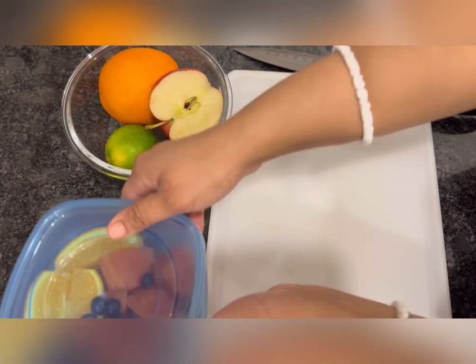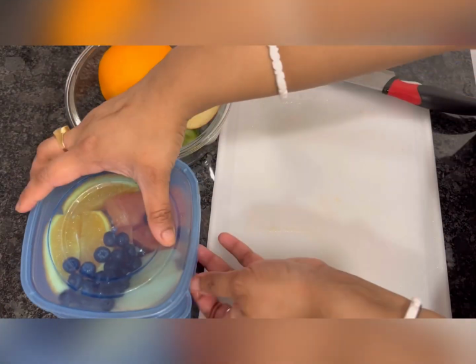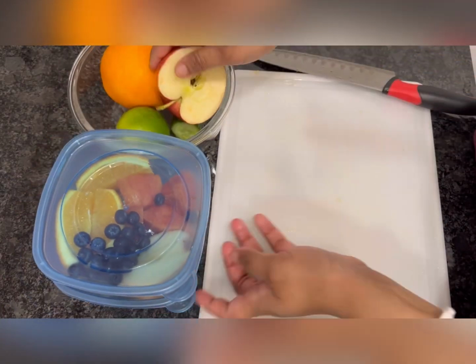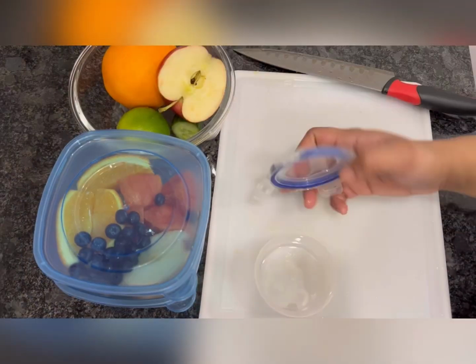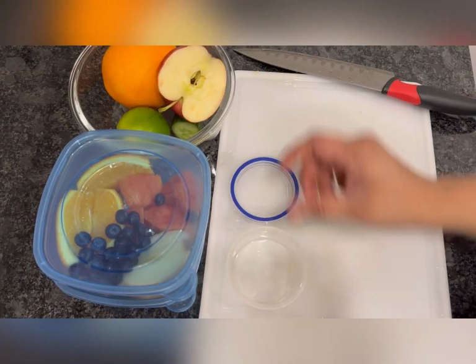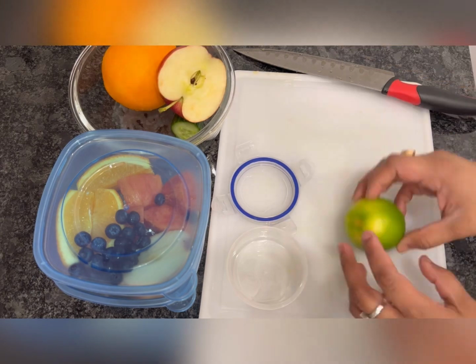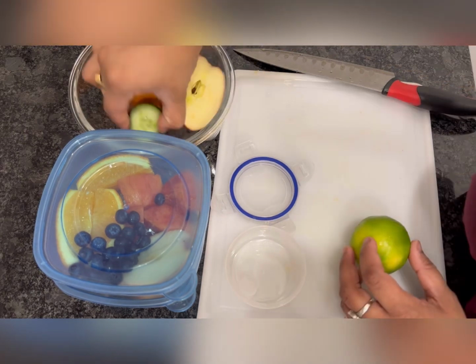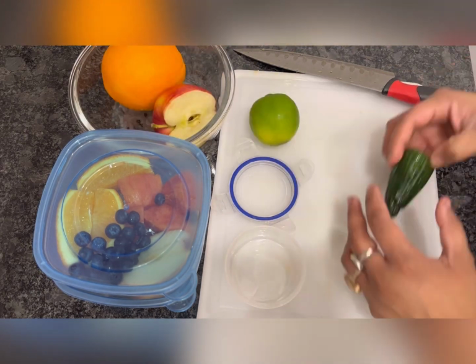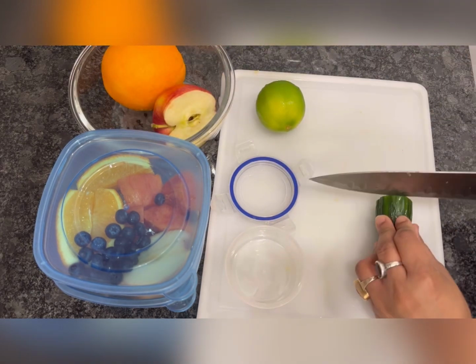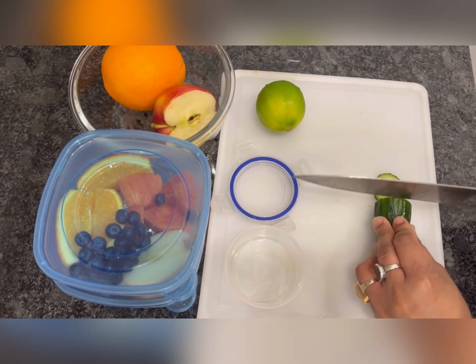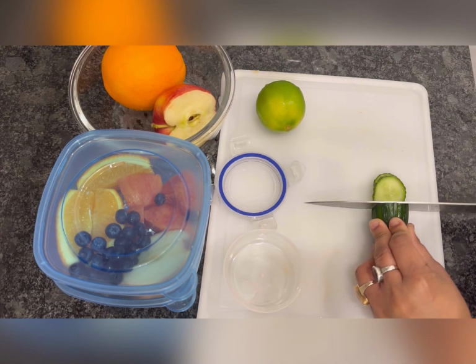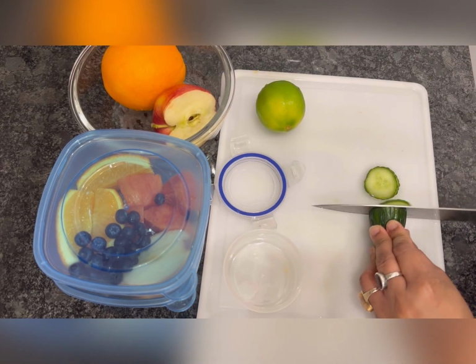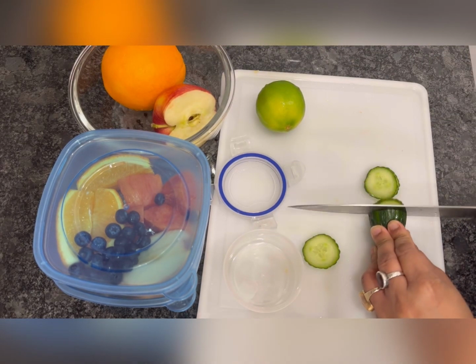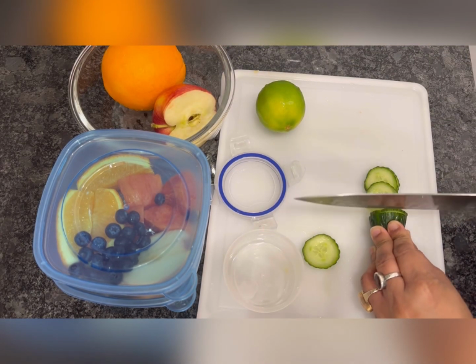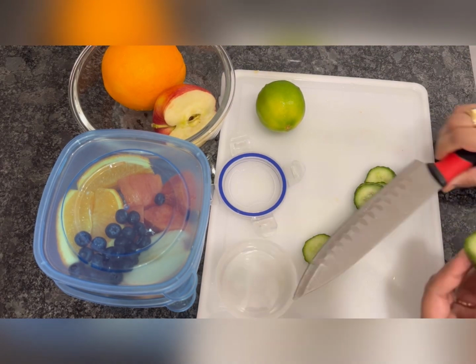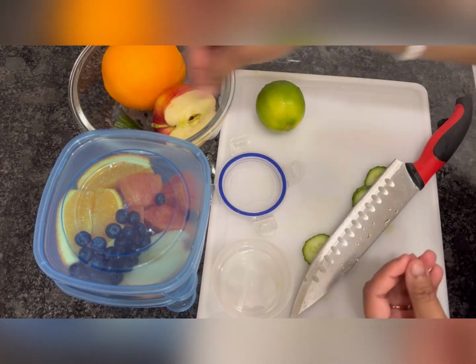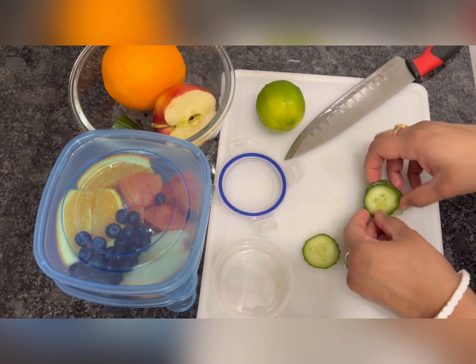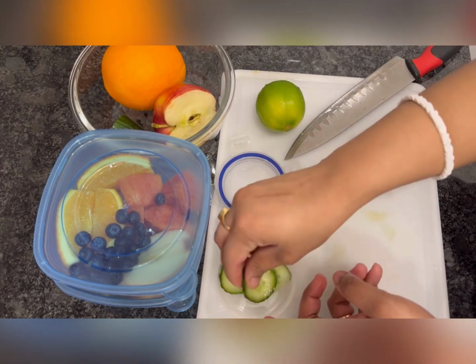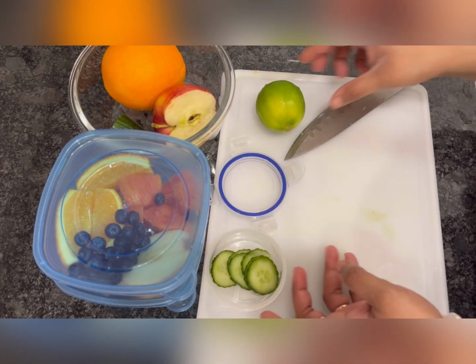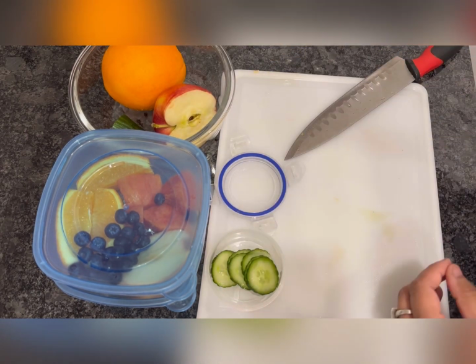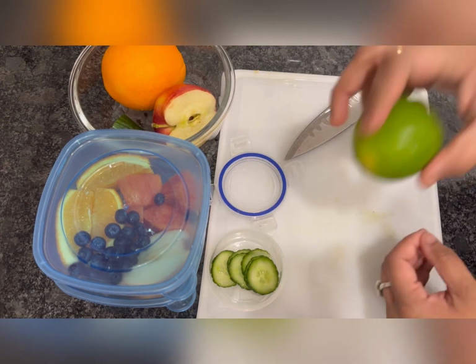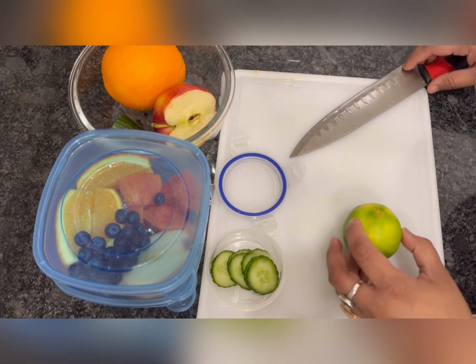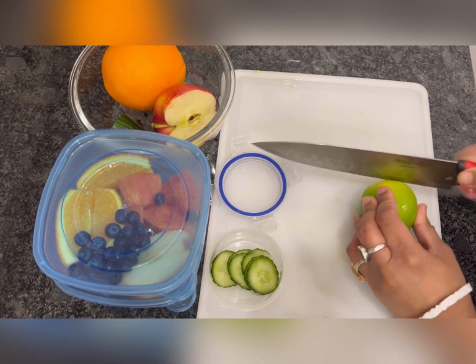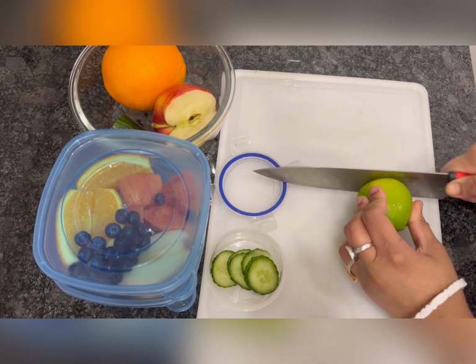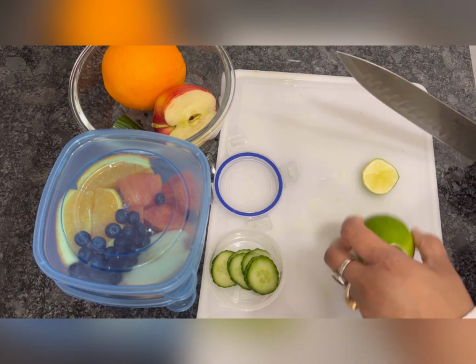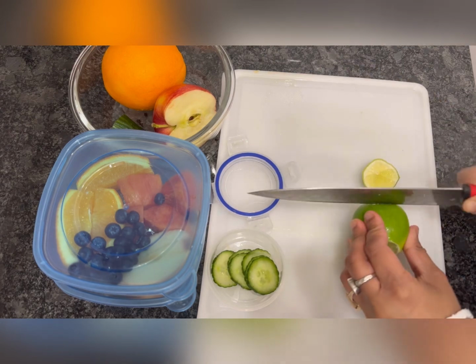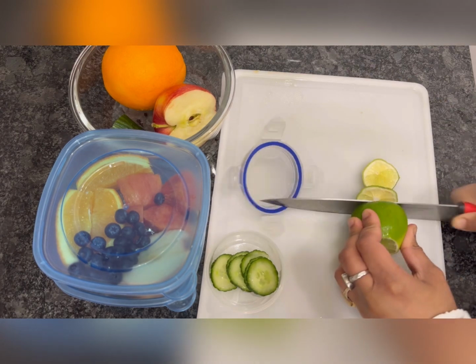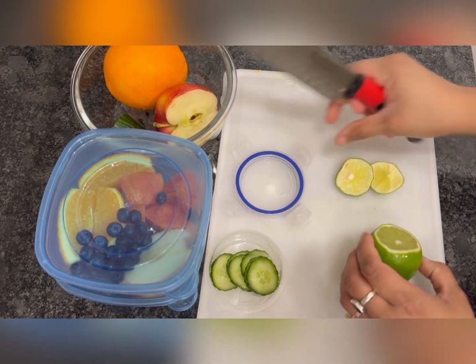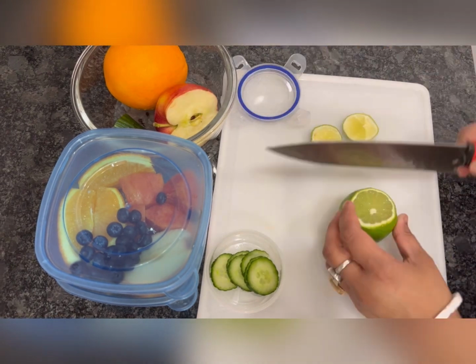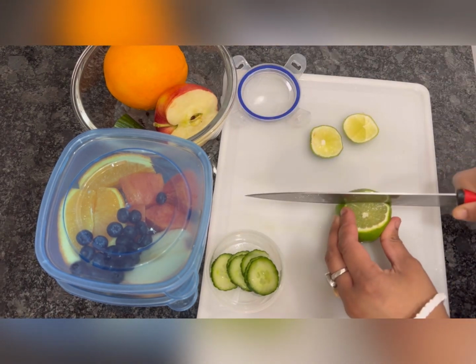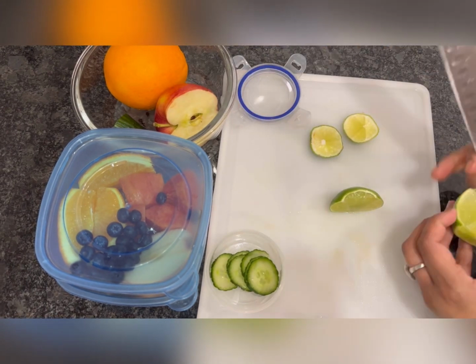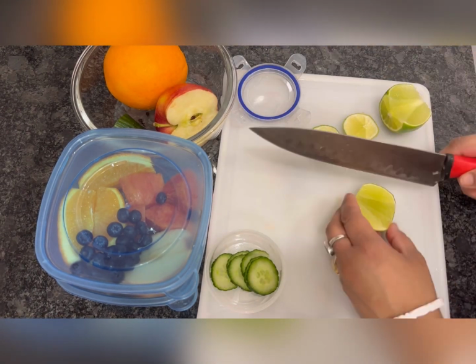I cut cucumber and lemon for my husband, because he loves to take a squeeze of lemon and cuts of cucumber as salad with his meal.